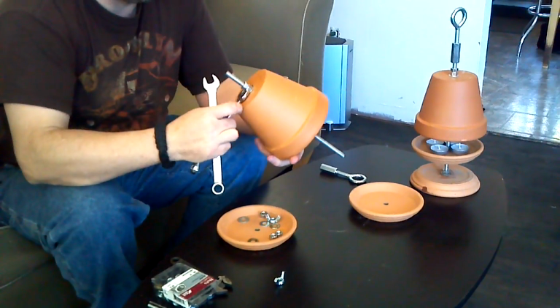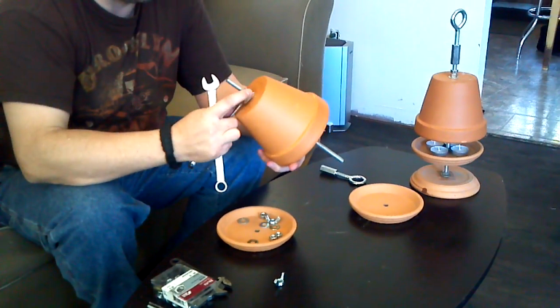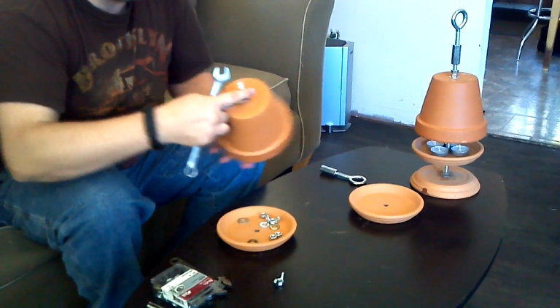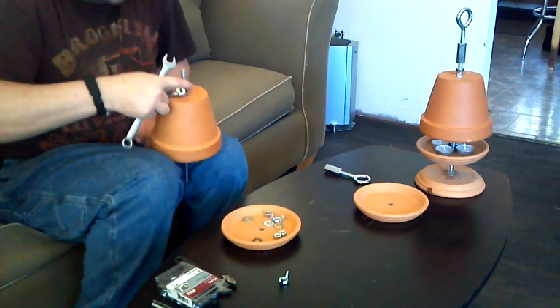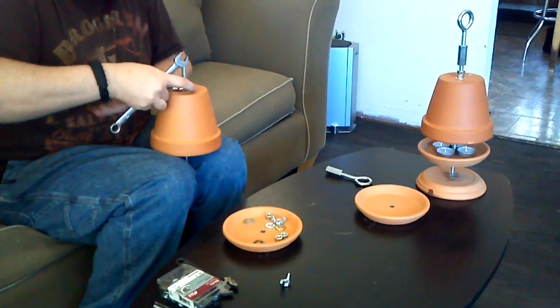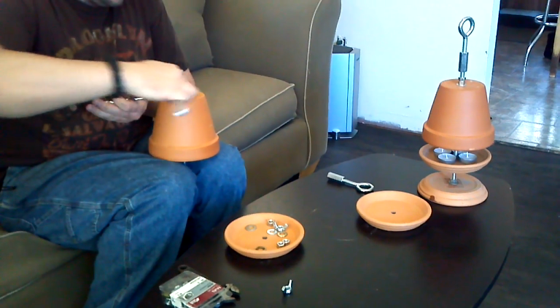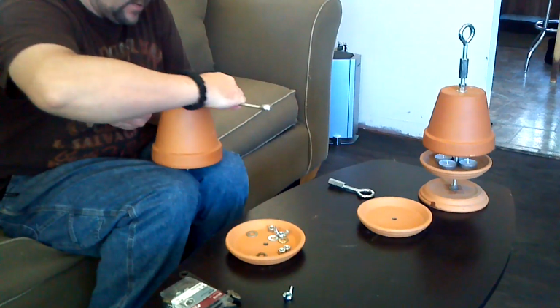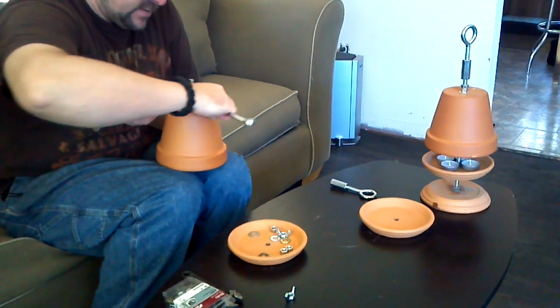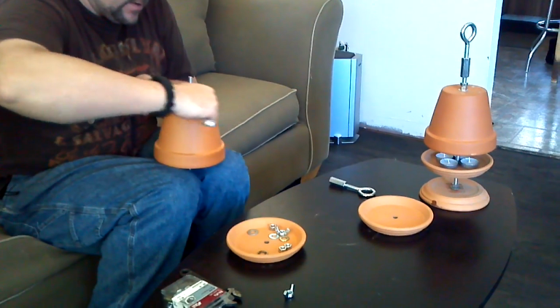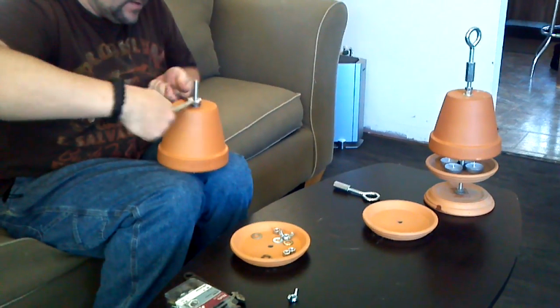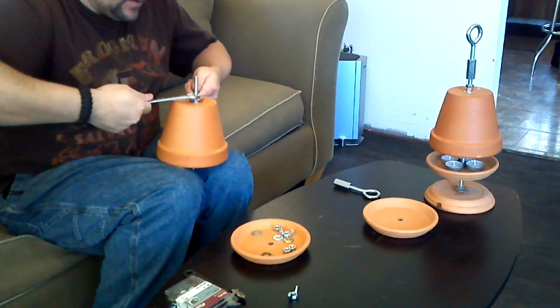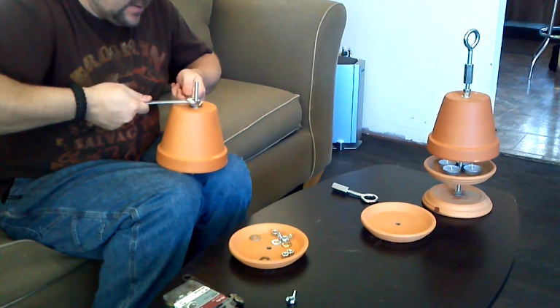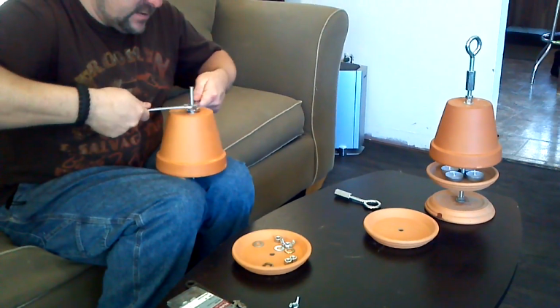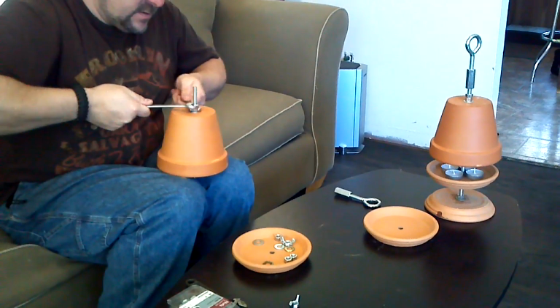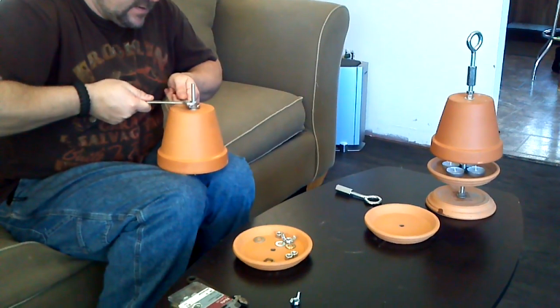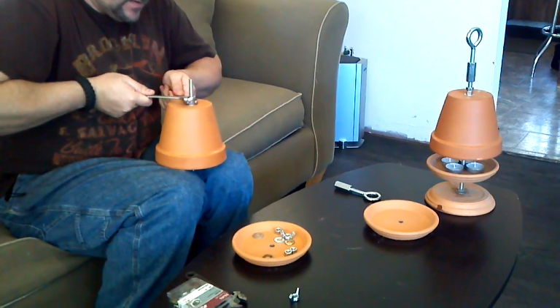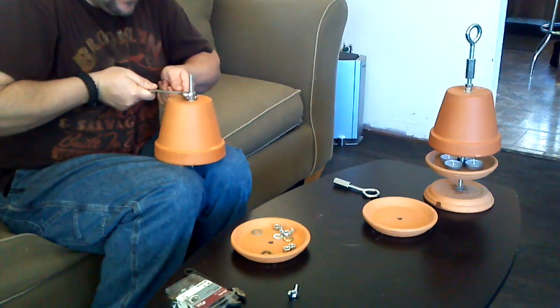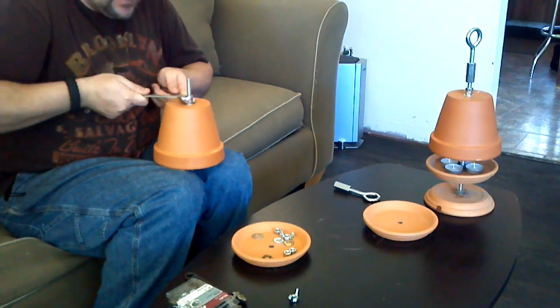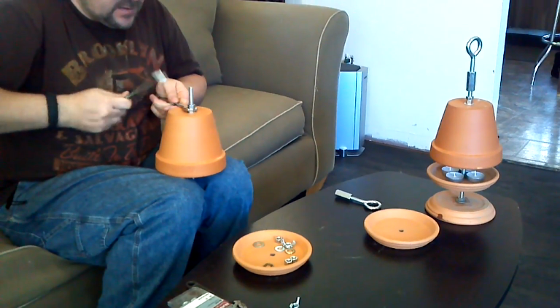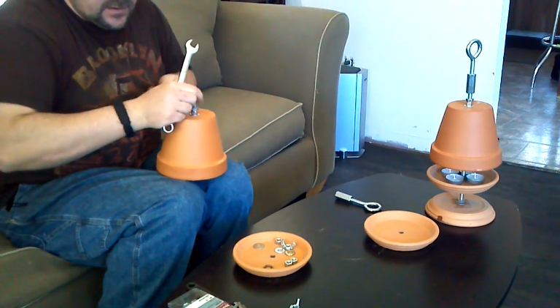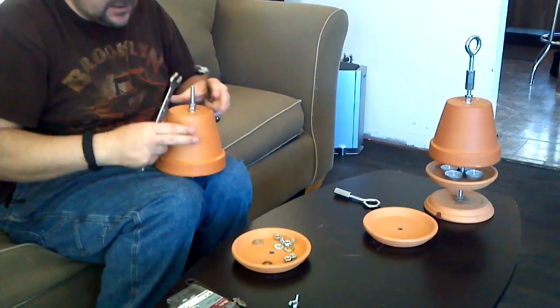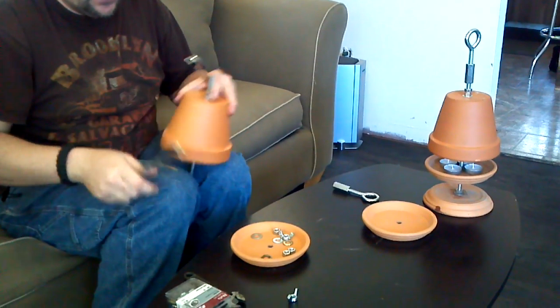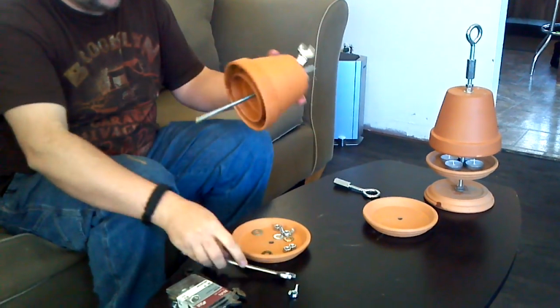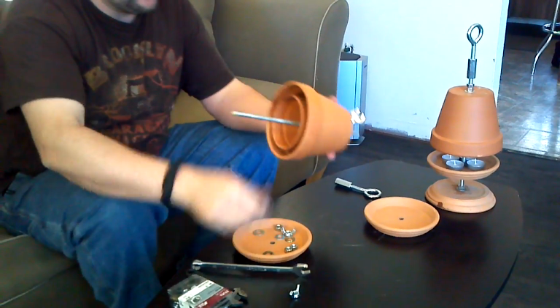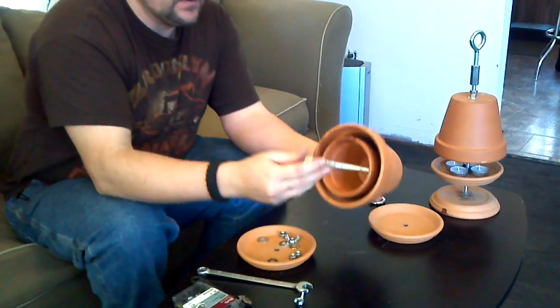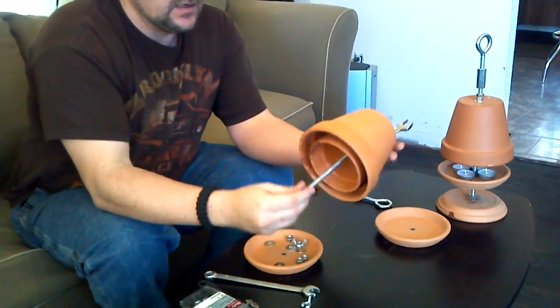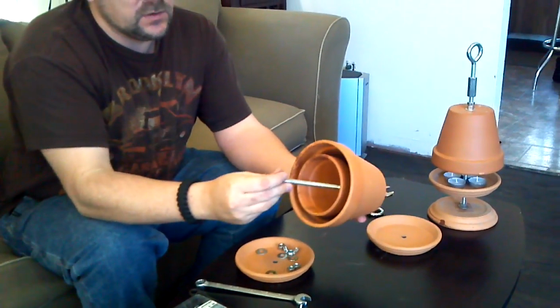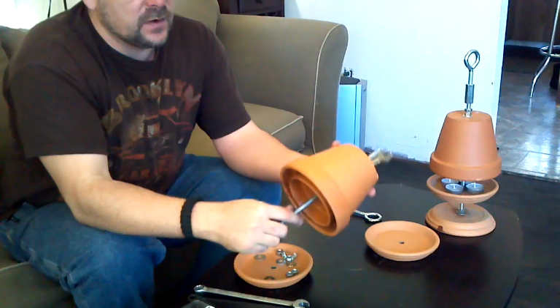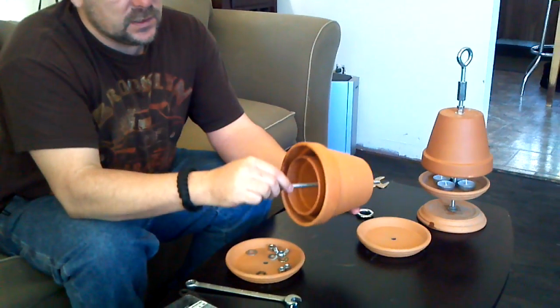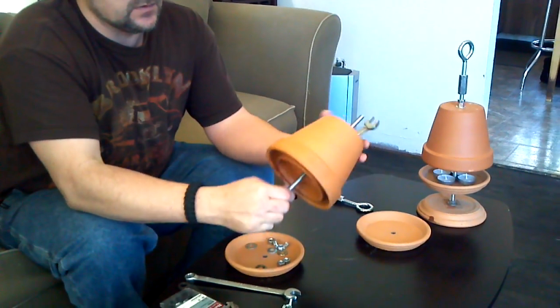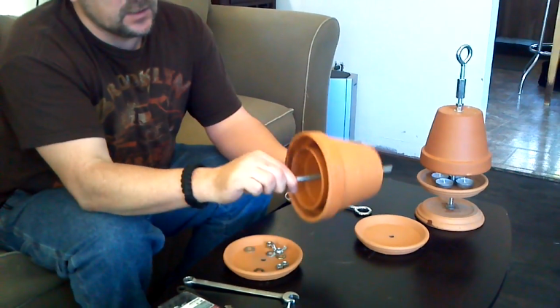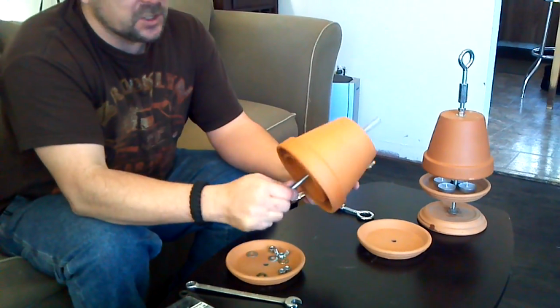Lock down these two nuts together. This keeps our flower pots in place. Now we've got two flower pots together and we've created a center chamber.